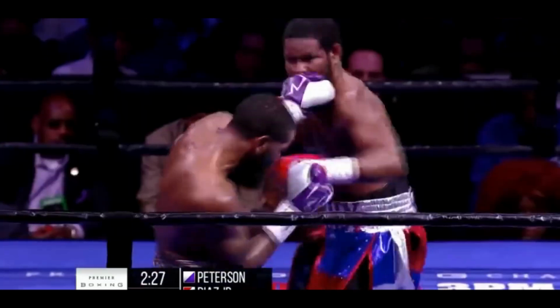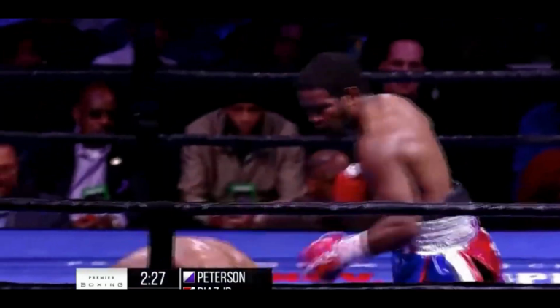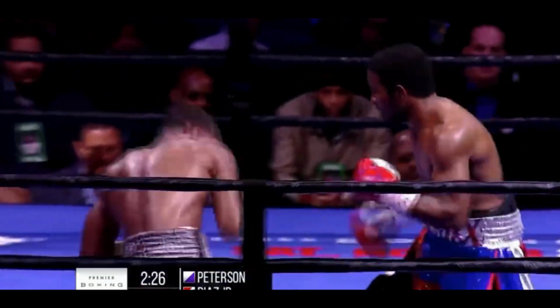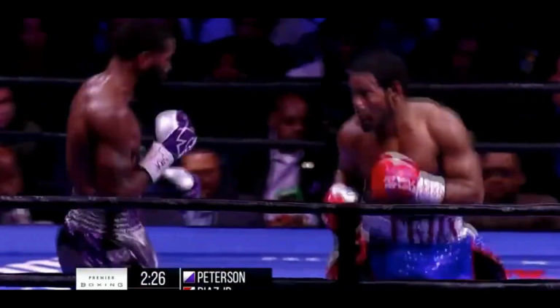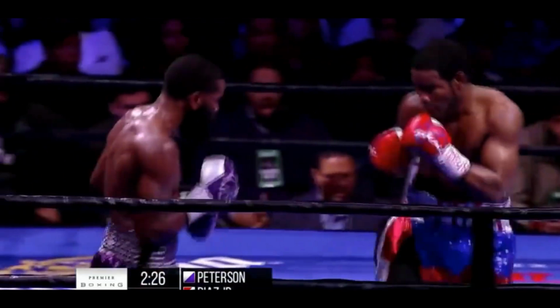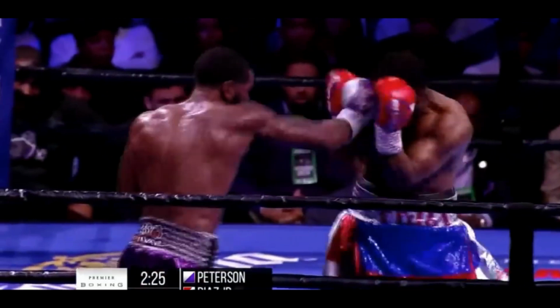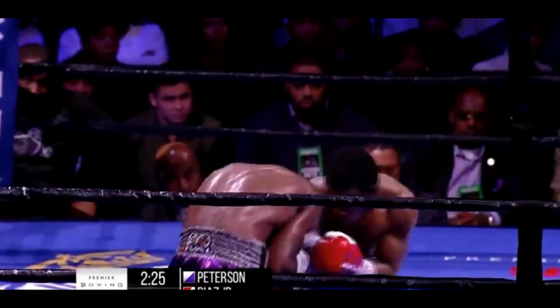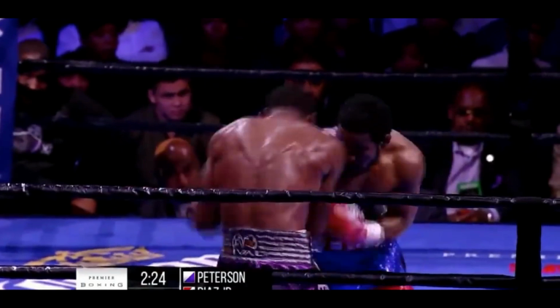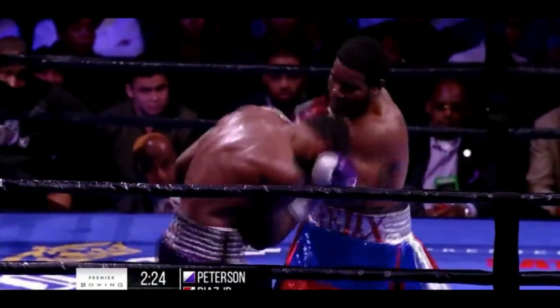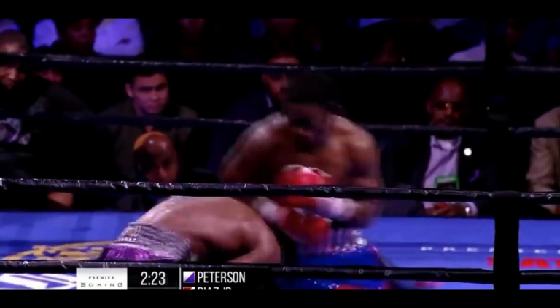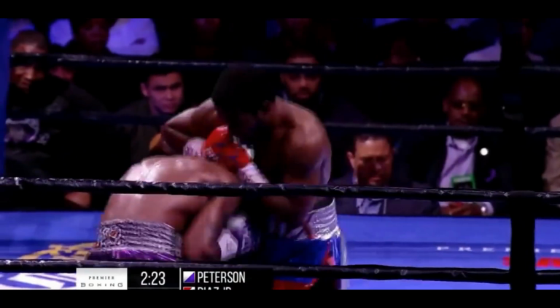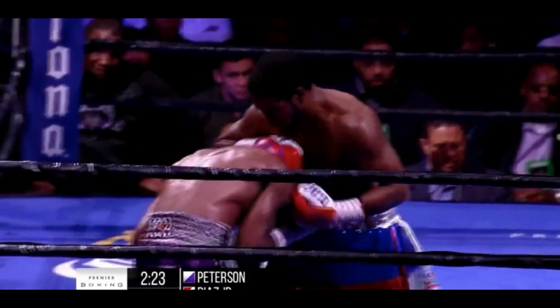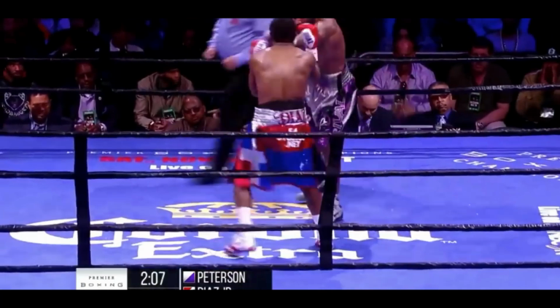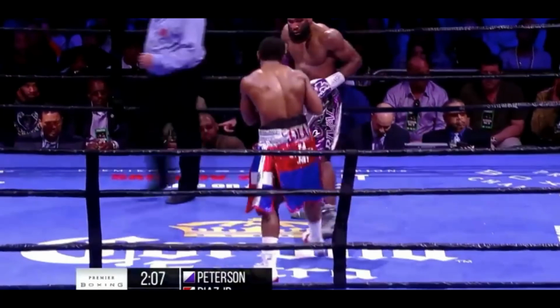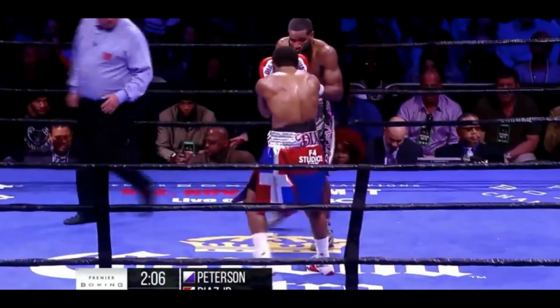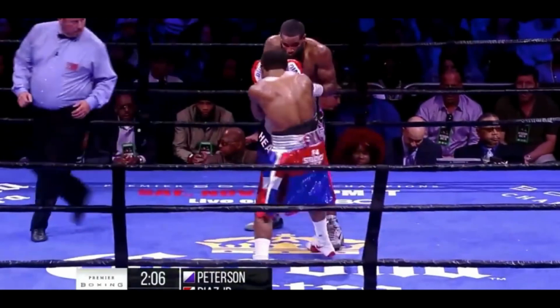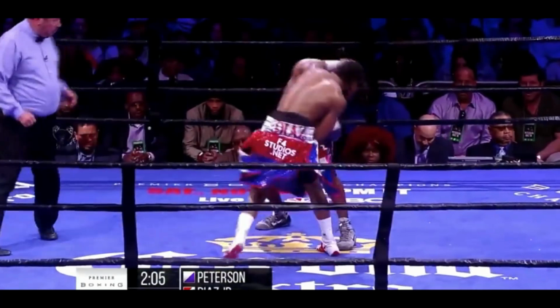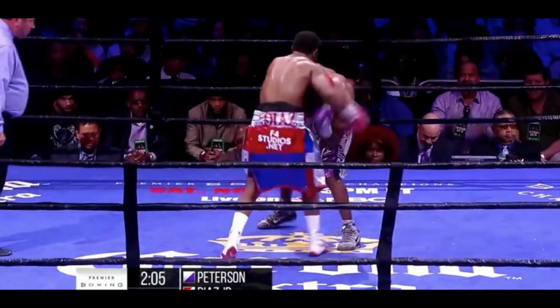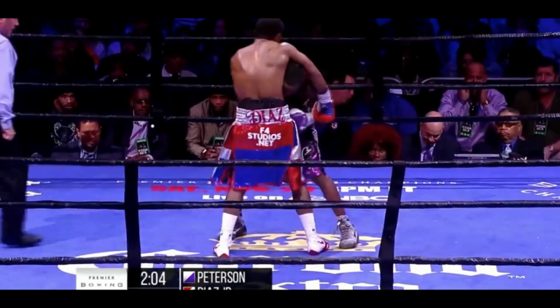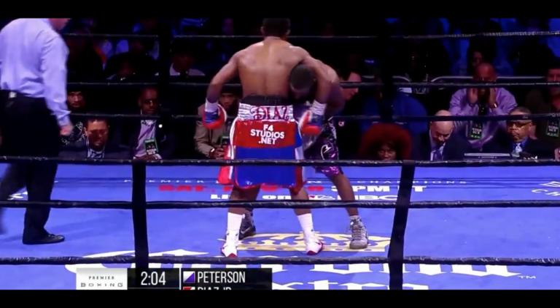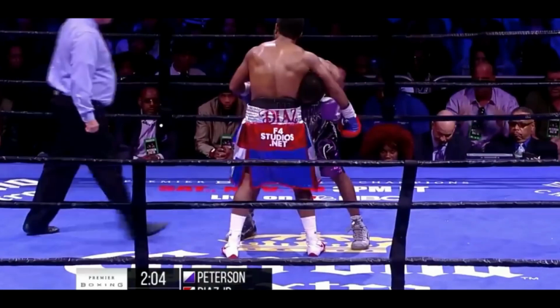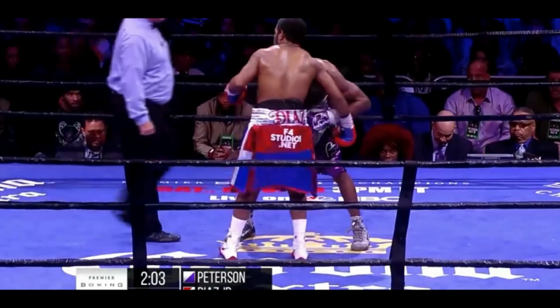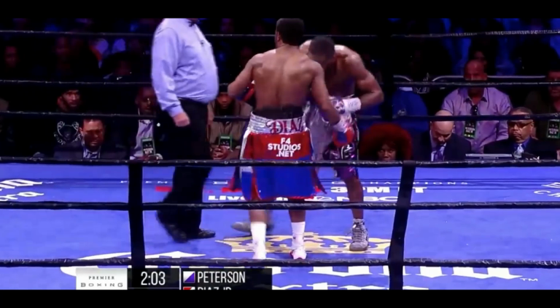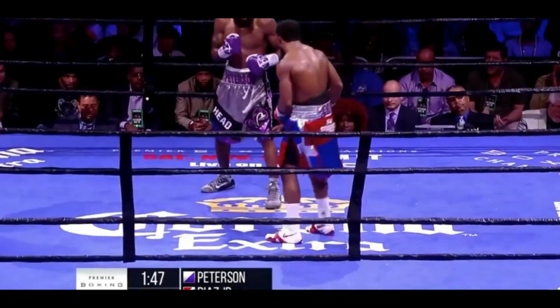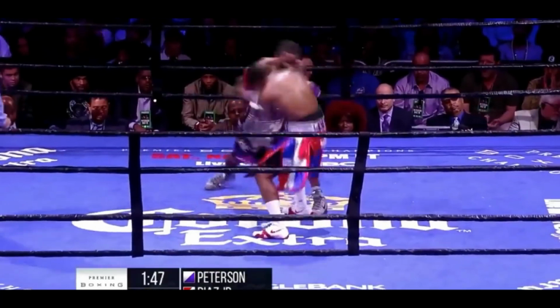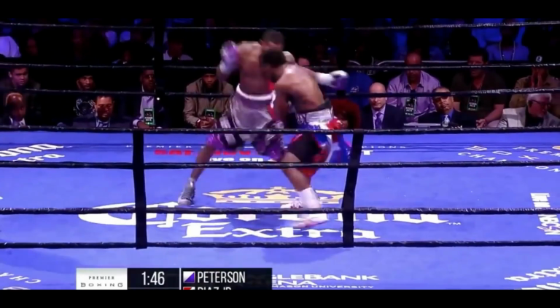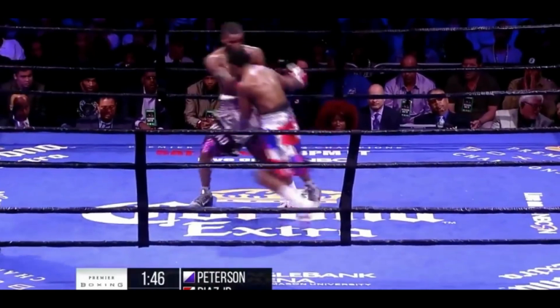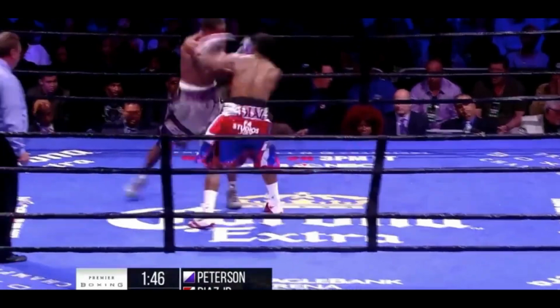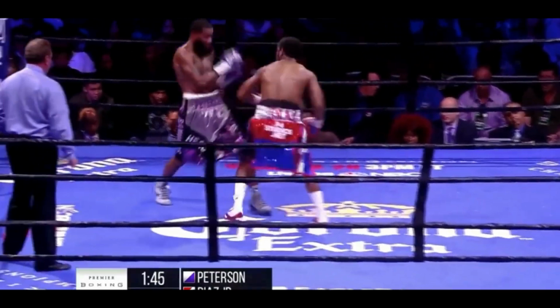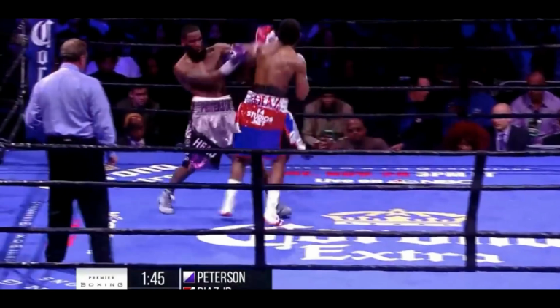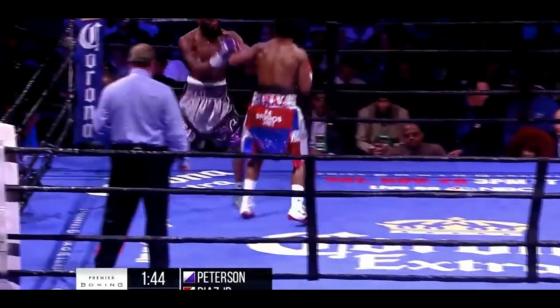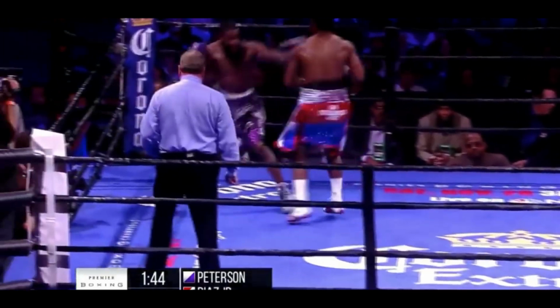Possibly not the most powerful guy, but he's putting in punch volume. A guy like Diaz is difficult to fight — he's short, he's a southpaw. Very nice timing on the part of Diaz, very, very nice timing.